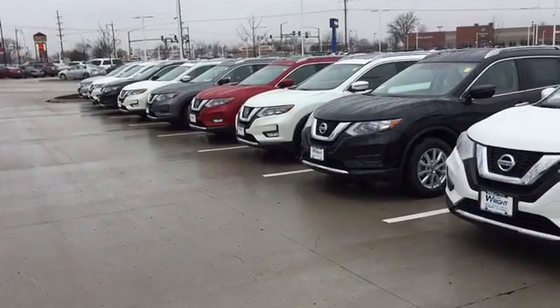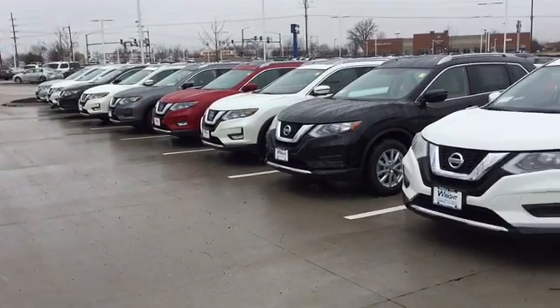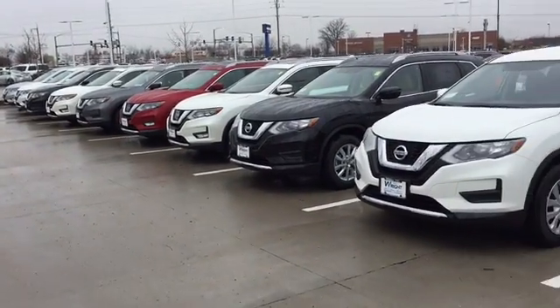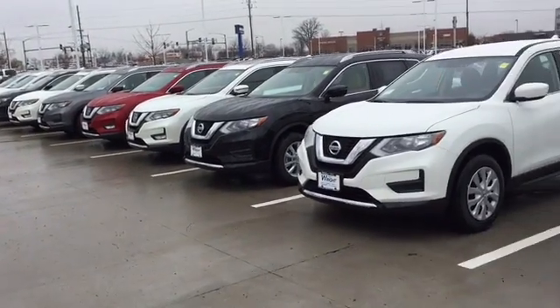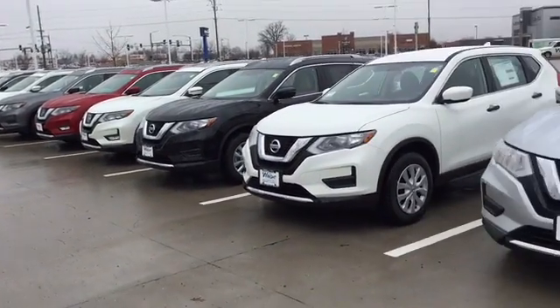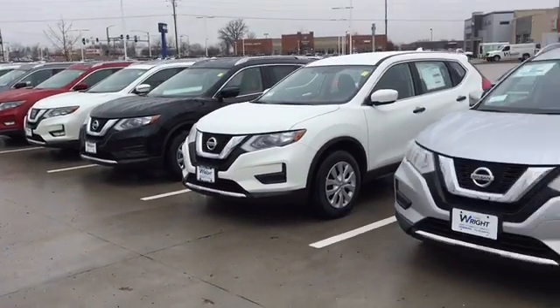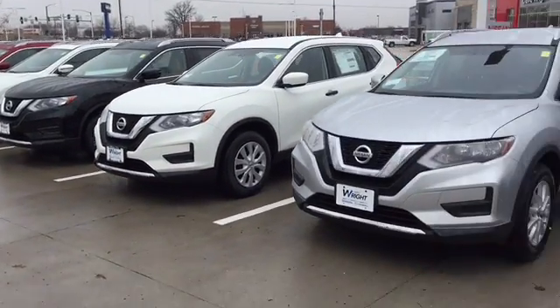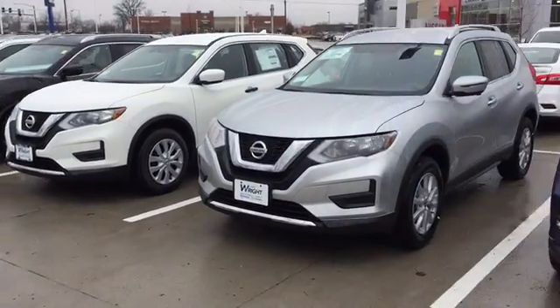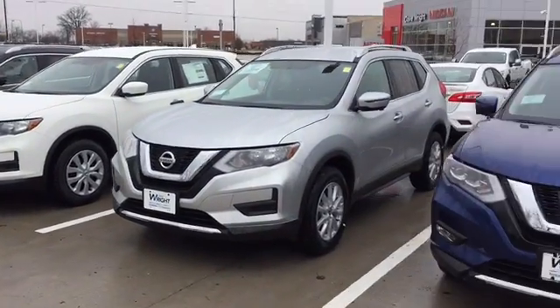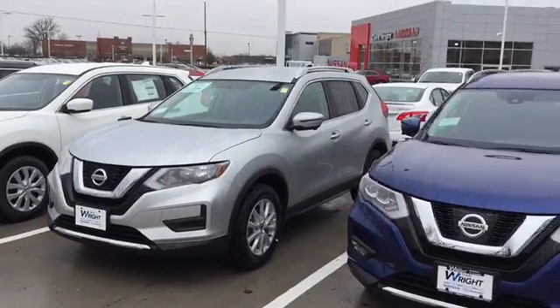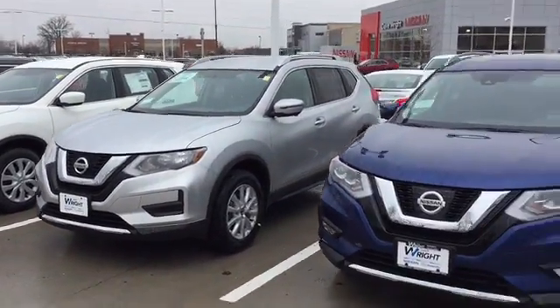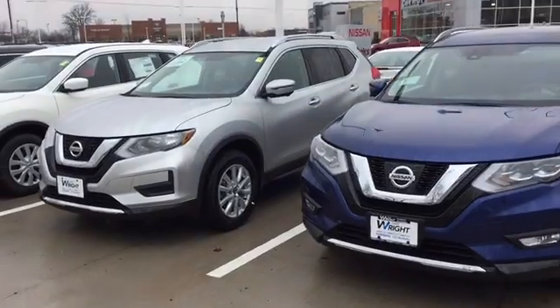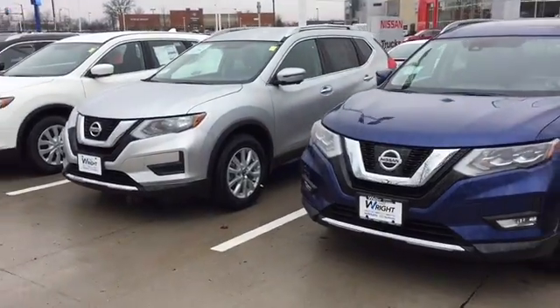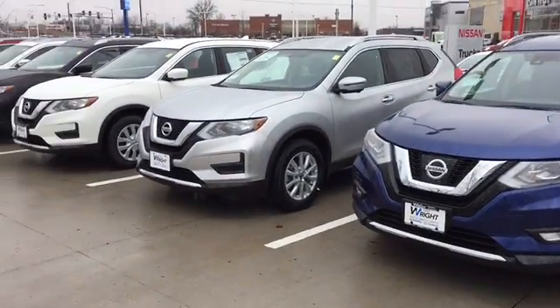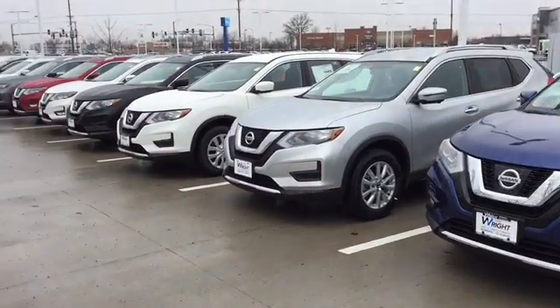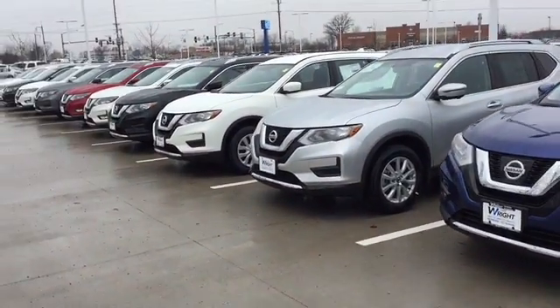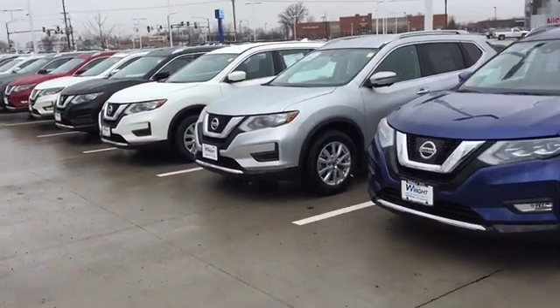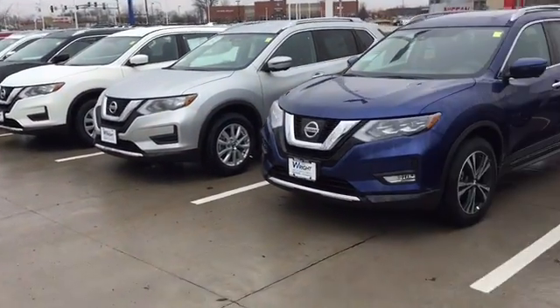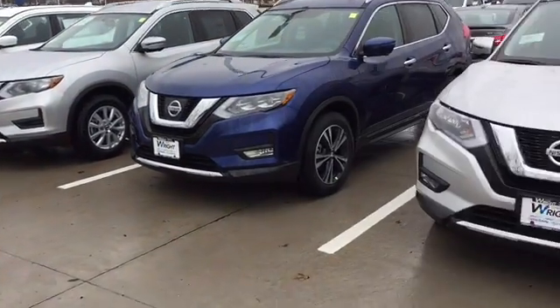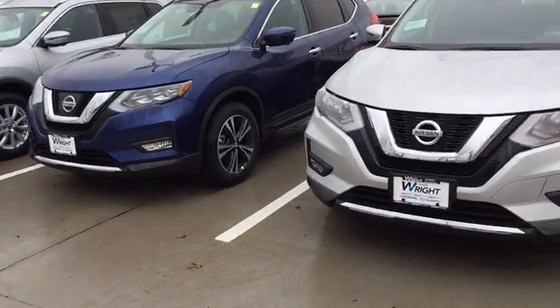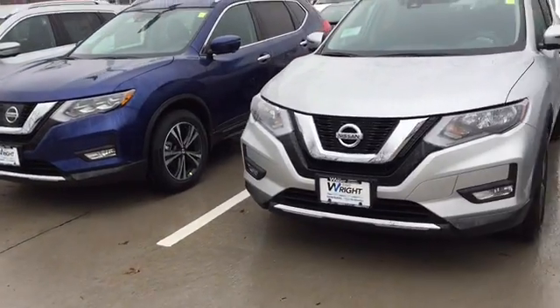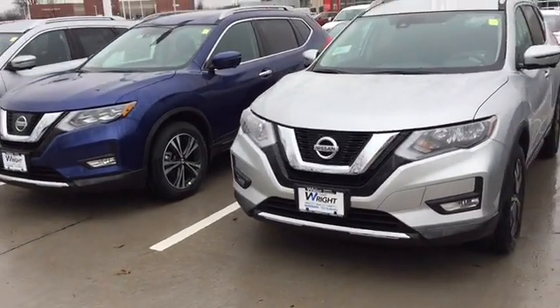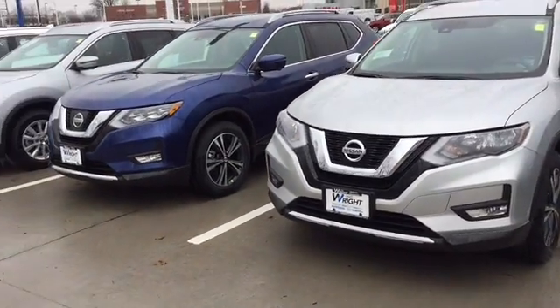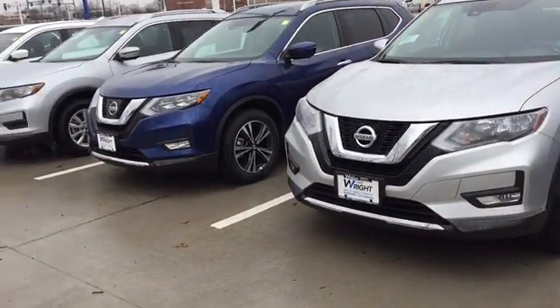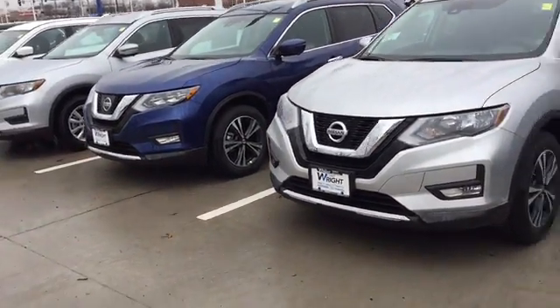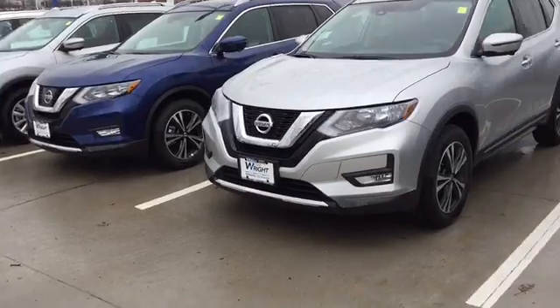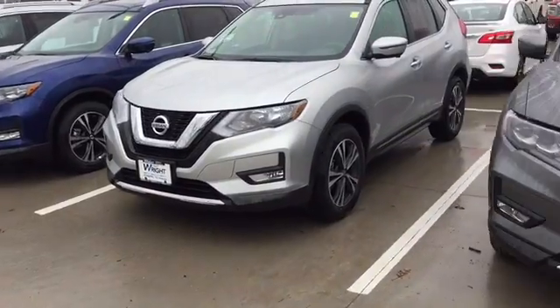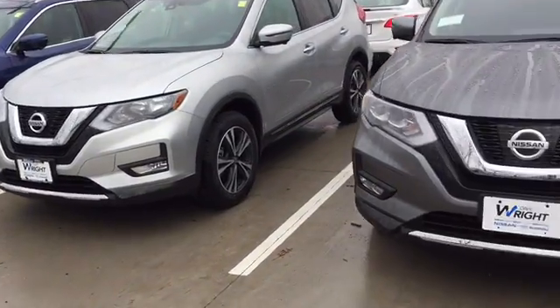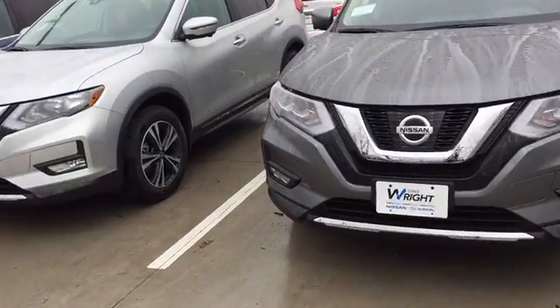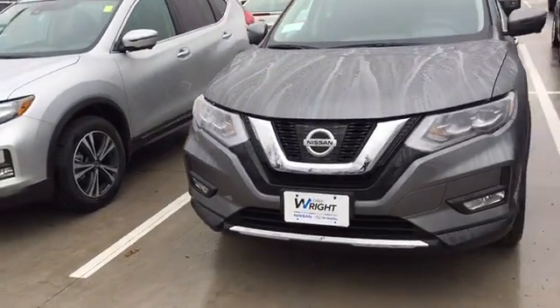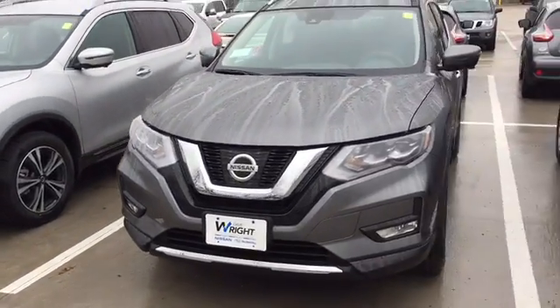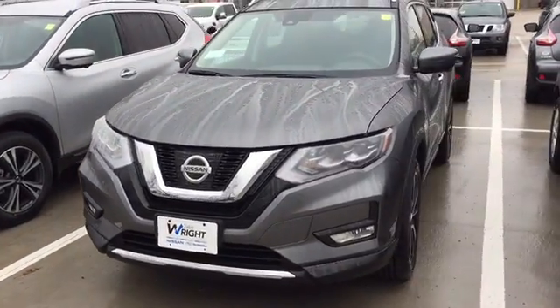Hi, David. This is Keith Schmitz at Dave Wright Nissan Subaru in Hiawatha, and I just wanted to send you a quick video of our Nissan Rogues. We have a great selection available right now in stock.